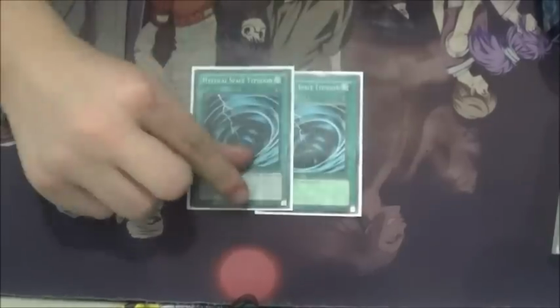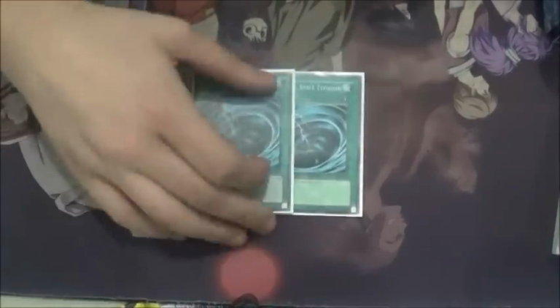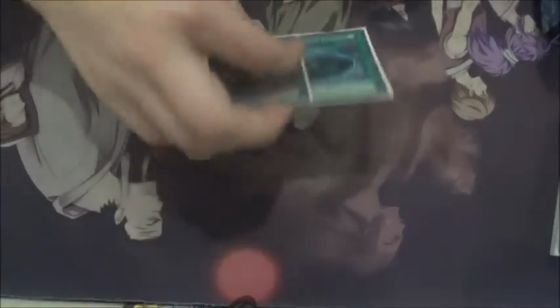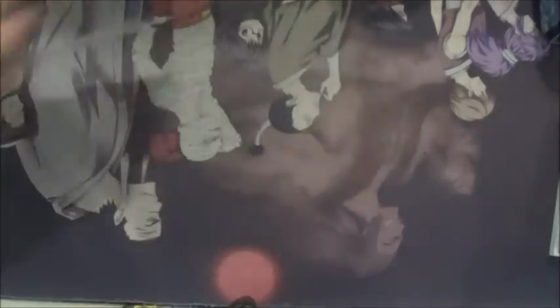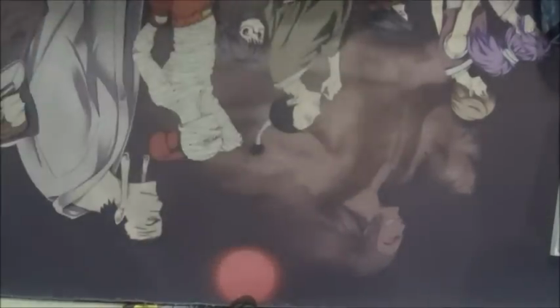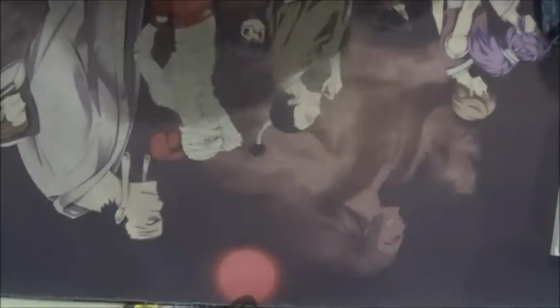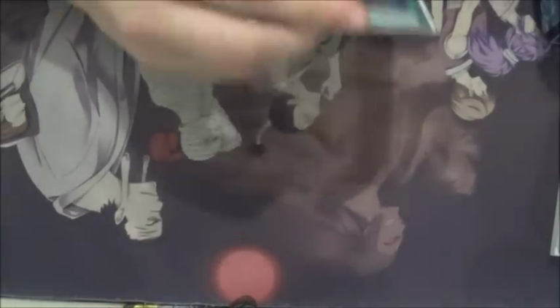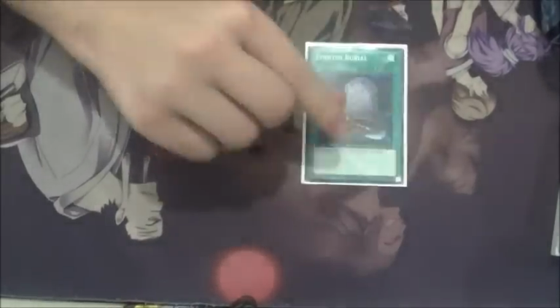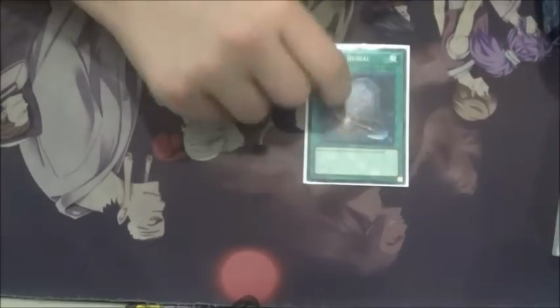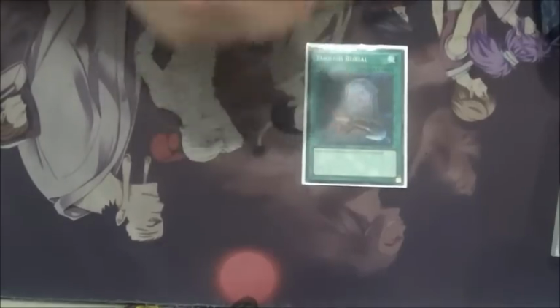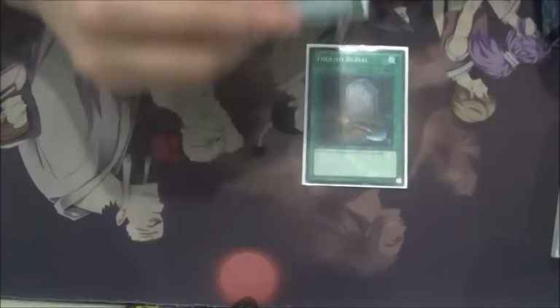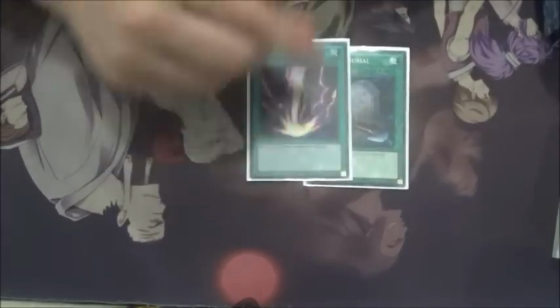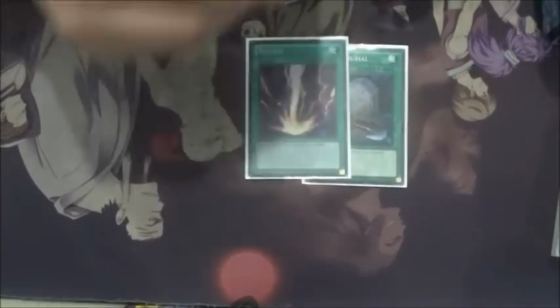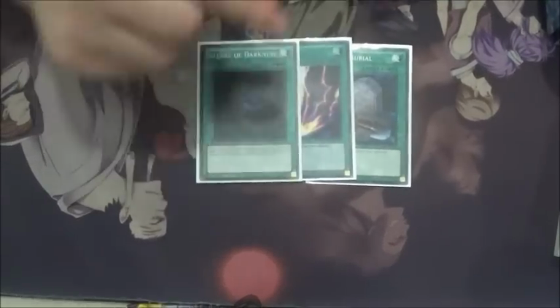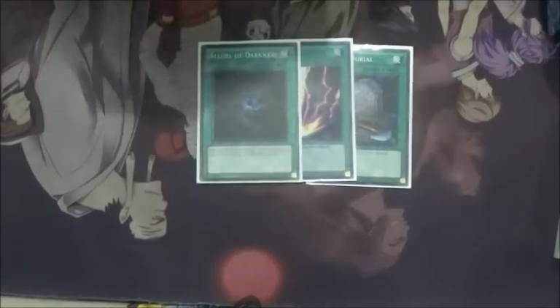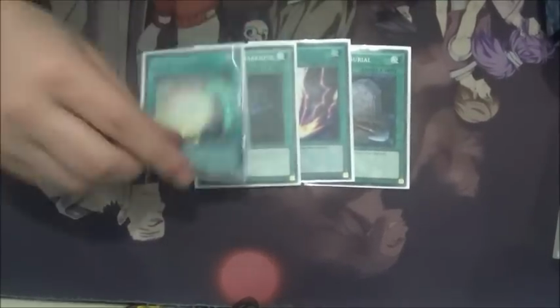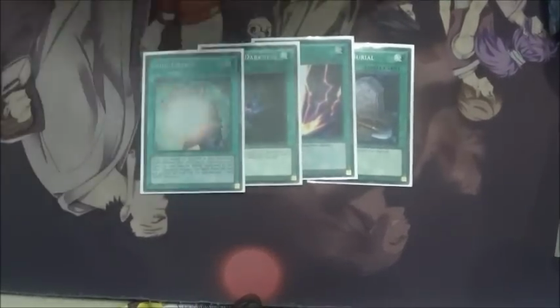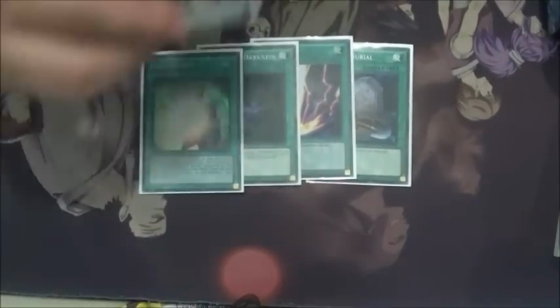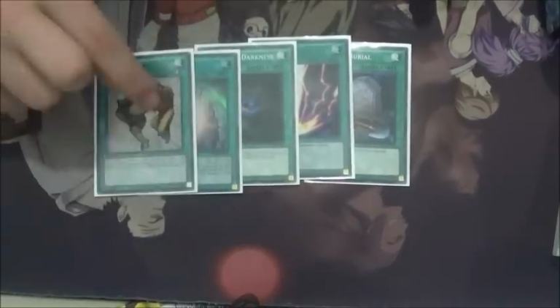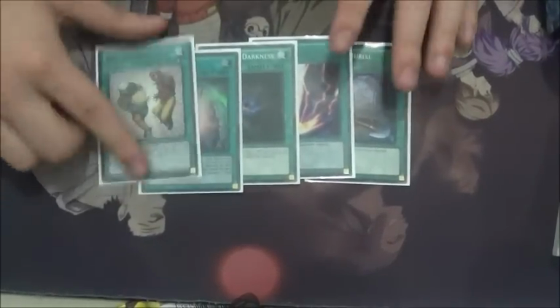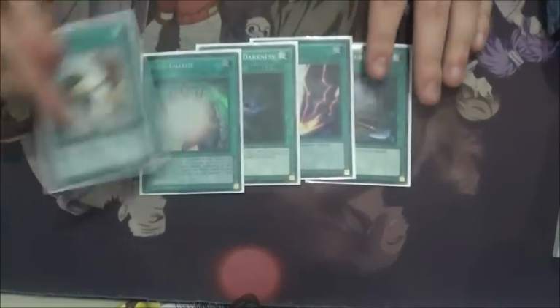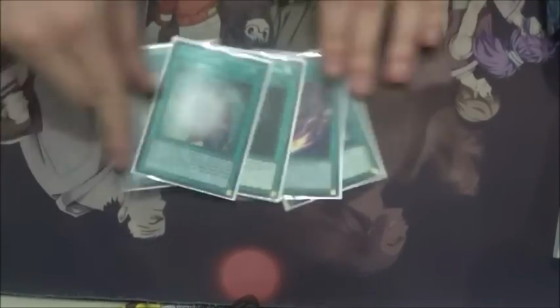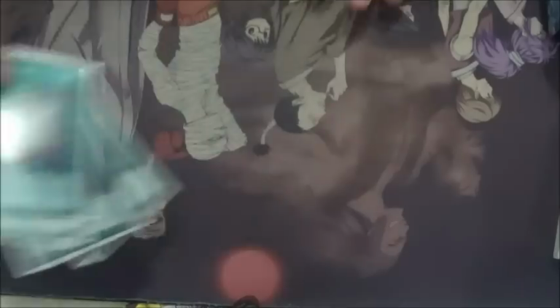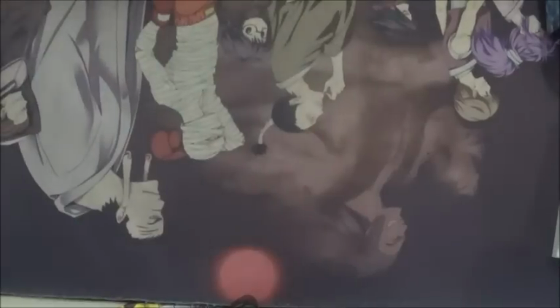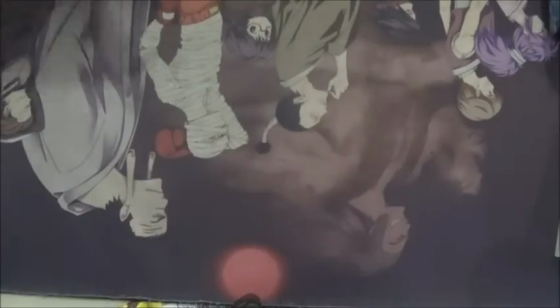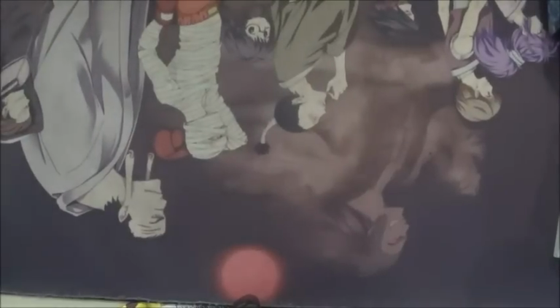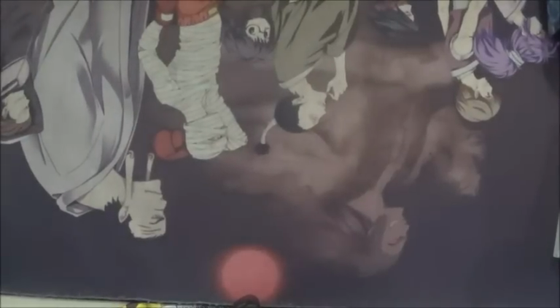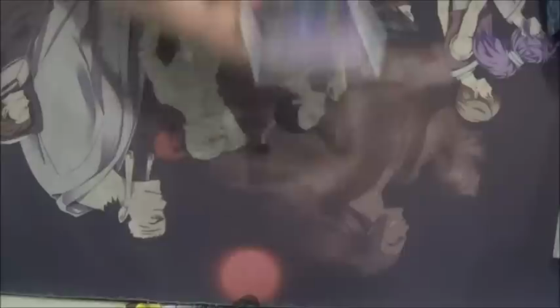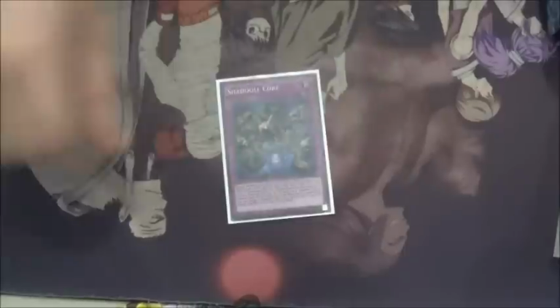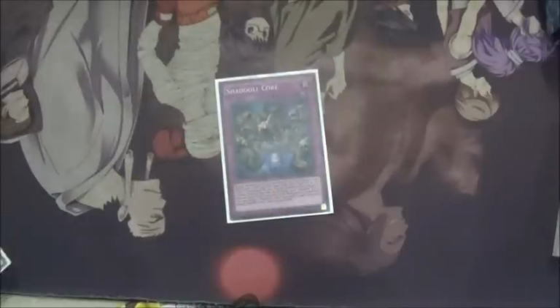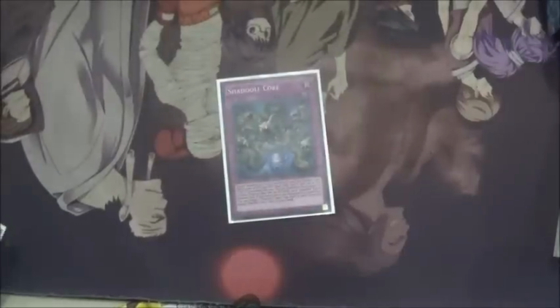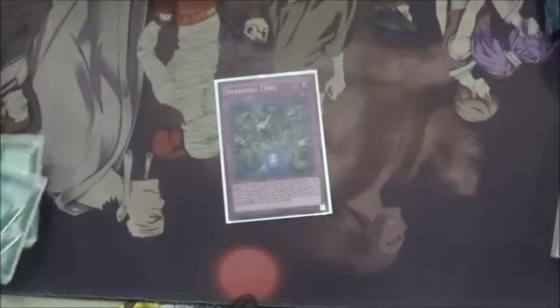2 Space, and for 1-of's I play 1 Foolish Burial, 1 Raigeki, 1 Allure of Darkness, 1 Soul Charge, and 1 Sand Shield. And for traps I play 1 Compulsory Evacuation Device — that's all my deck.